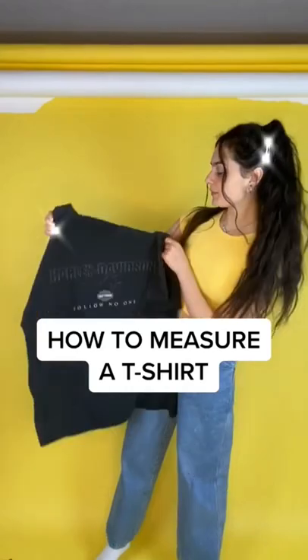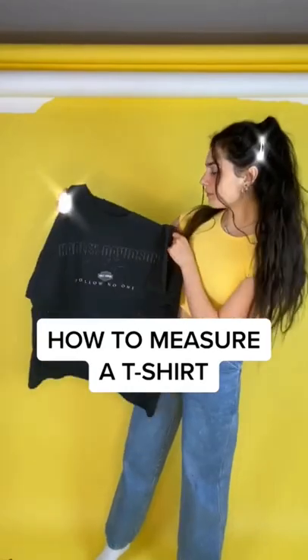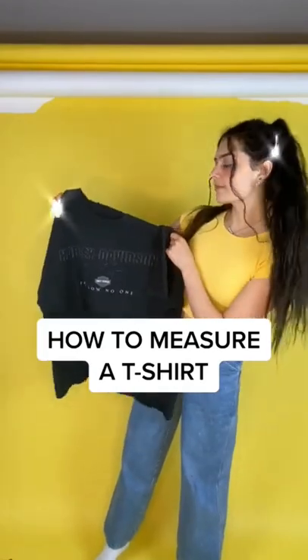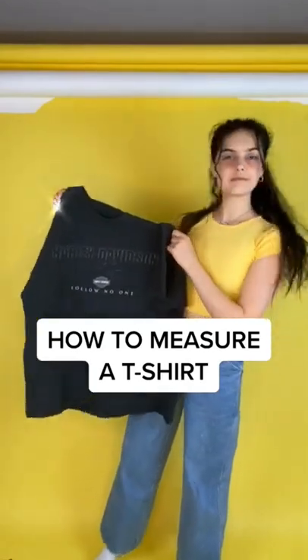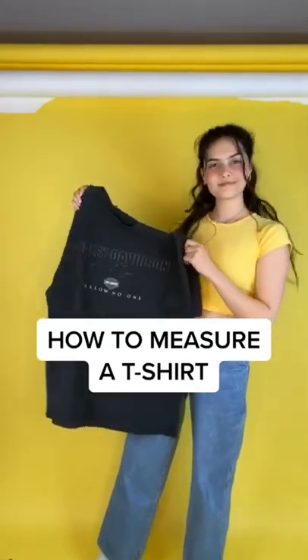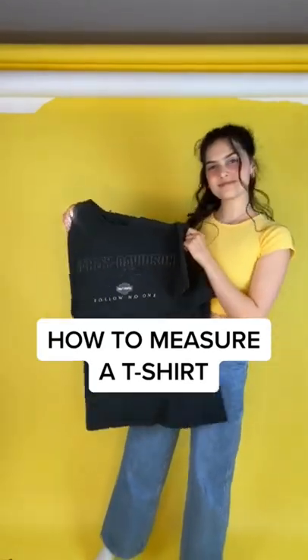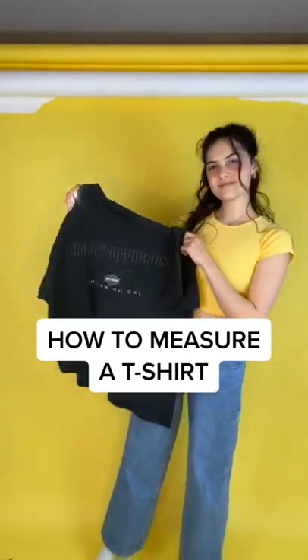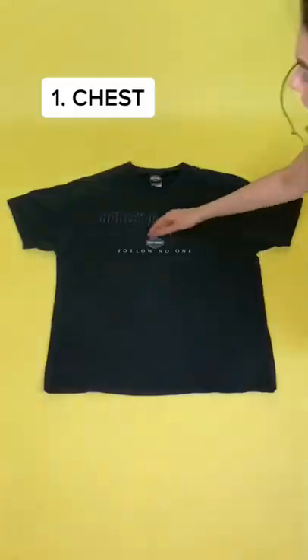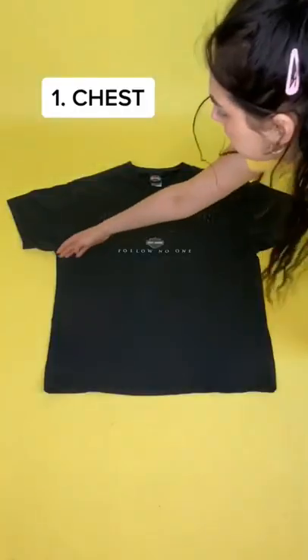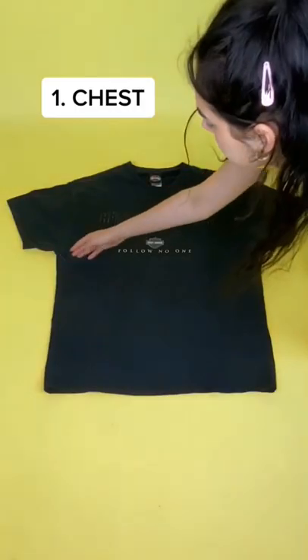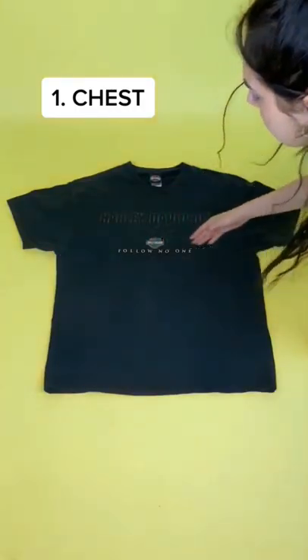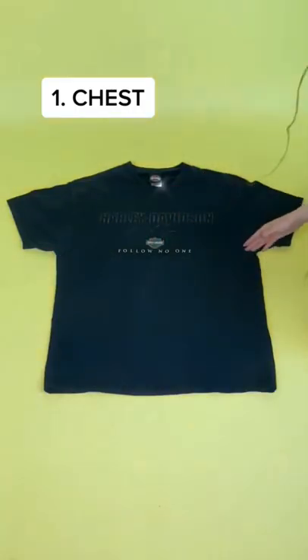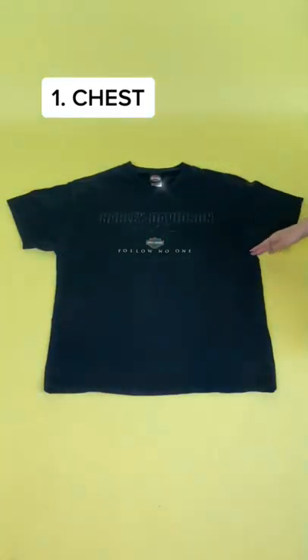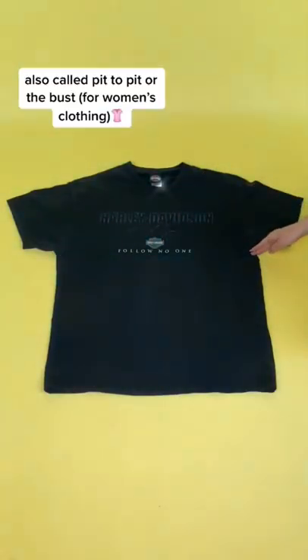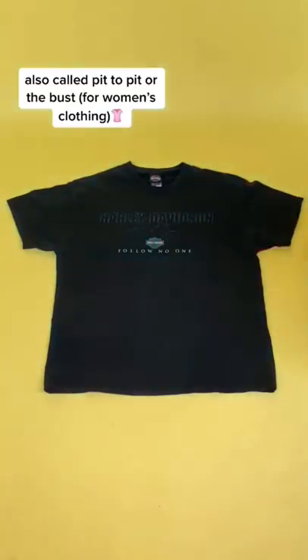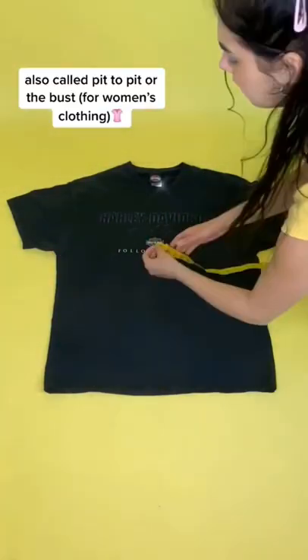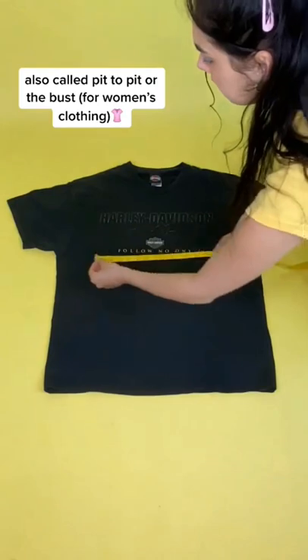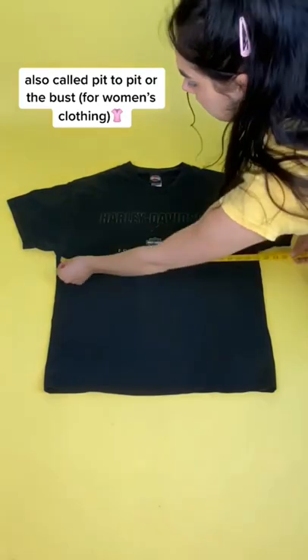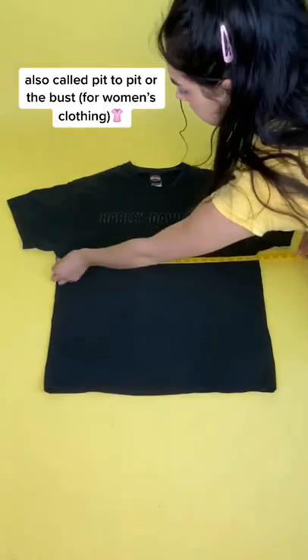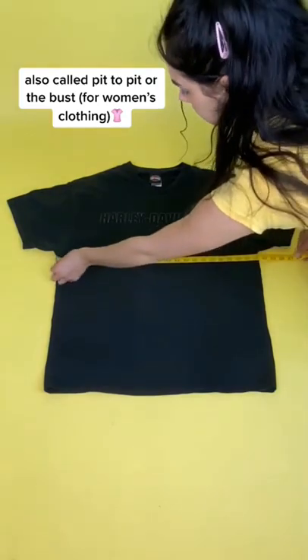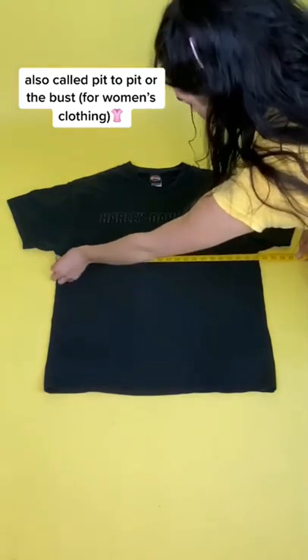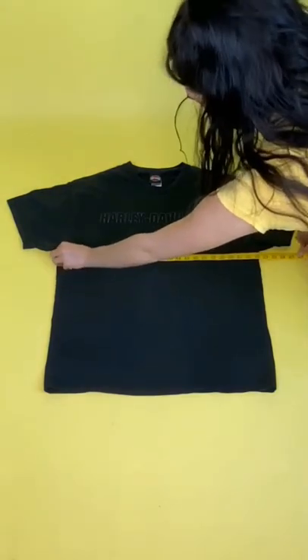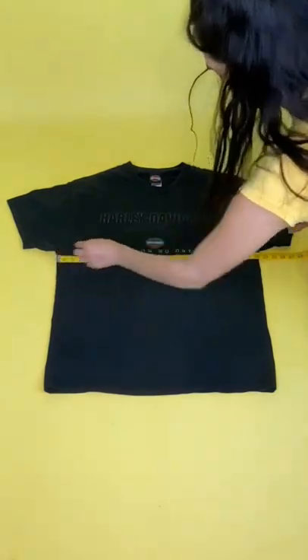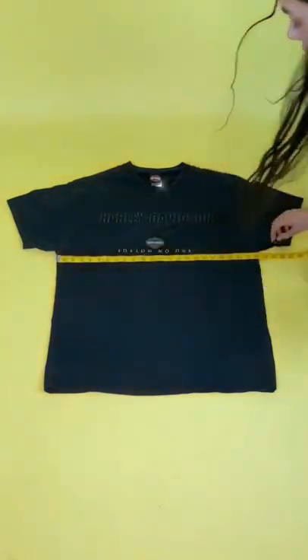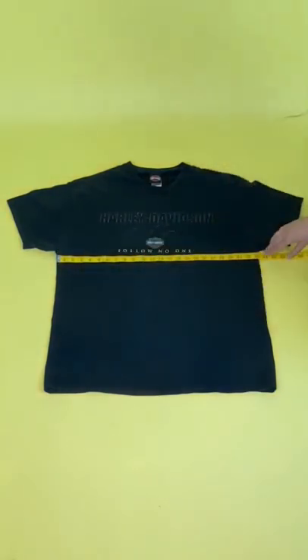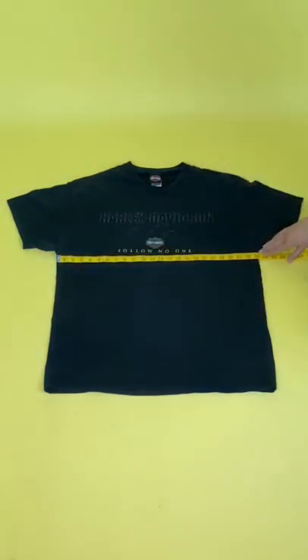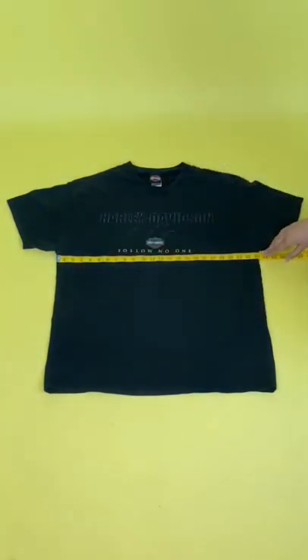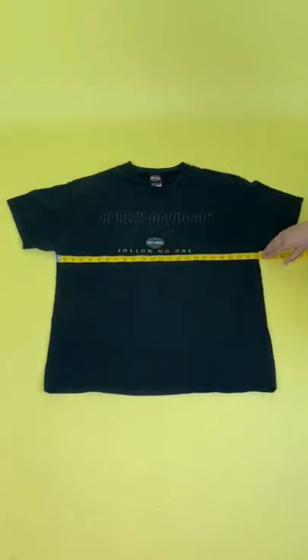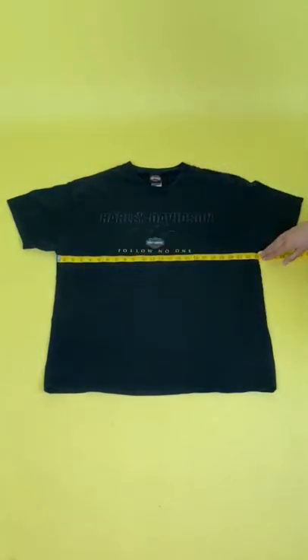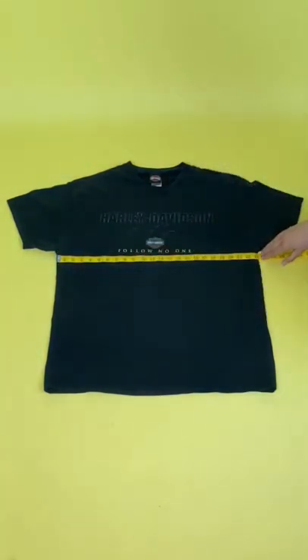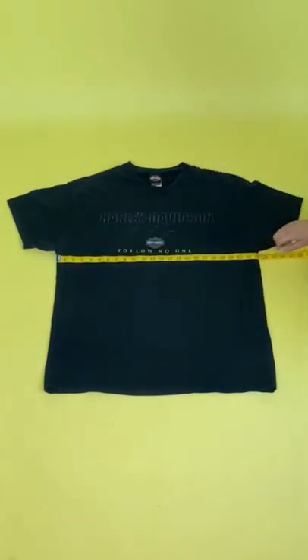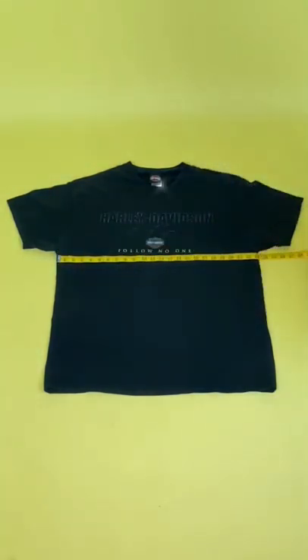How to measure a t-shirt. To begin, we're going to take the chest measurement, also called pit to pit or the bust. Take your tape measure and stretch it from armpit to armpit. Our shirt's chest is 23 inches.